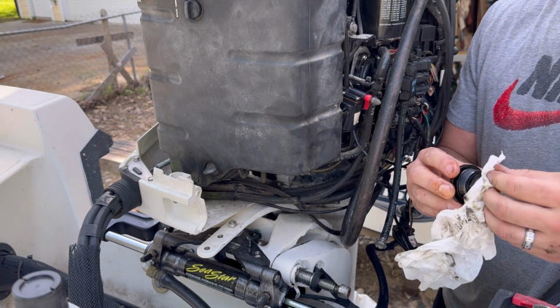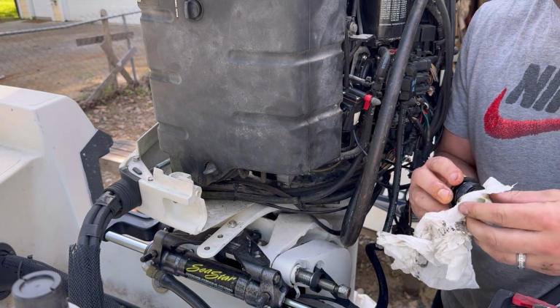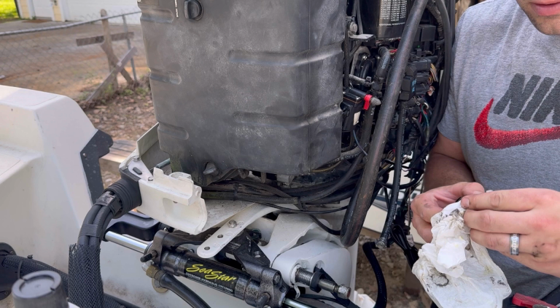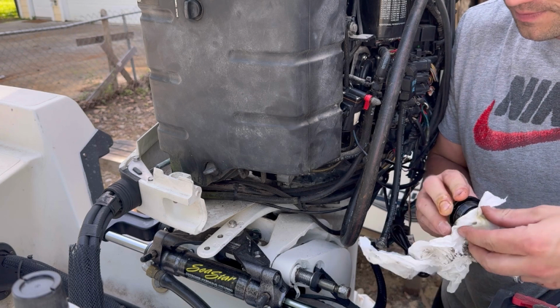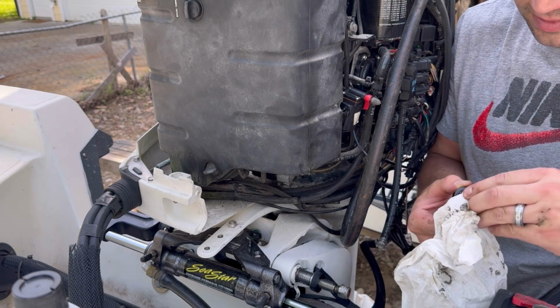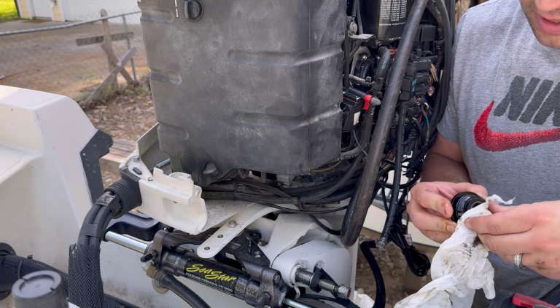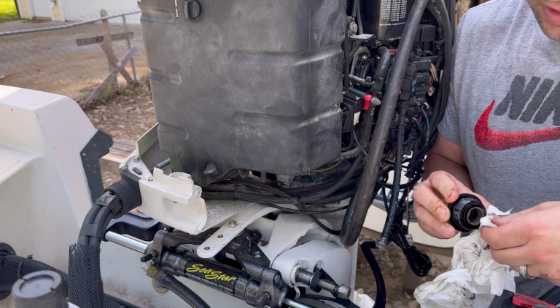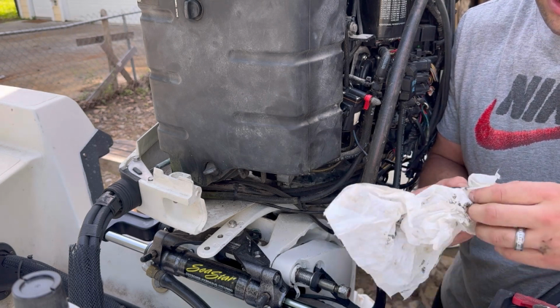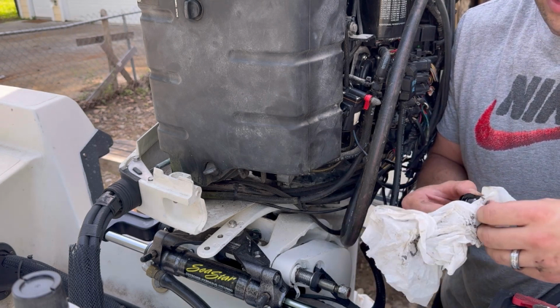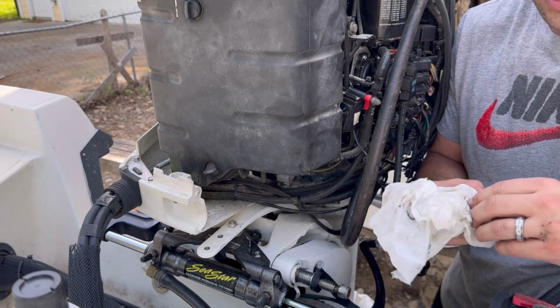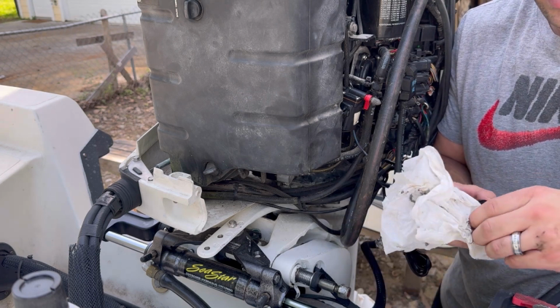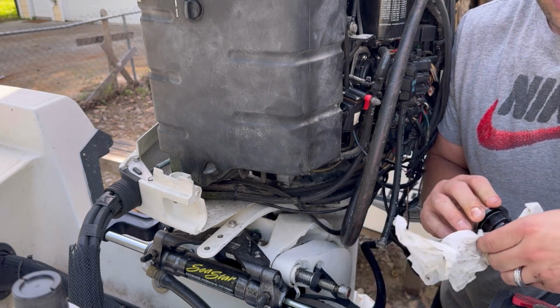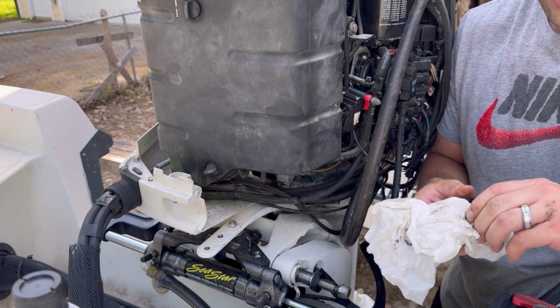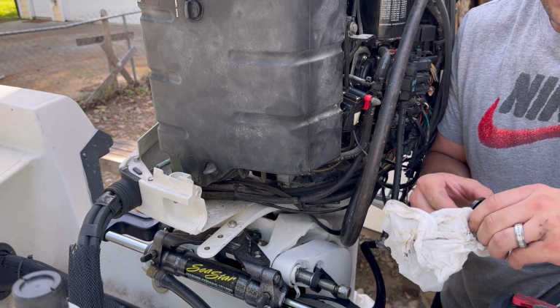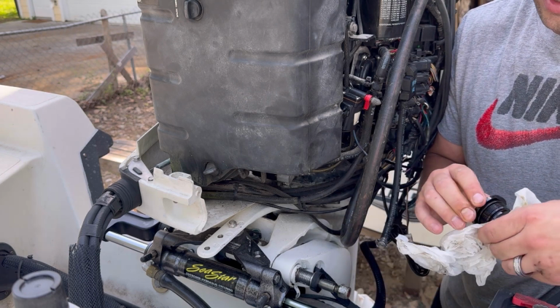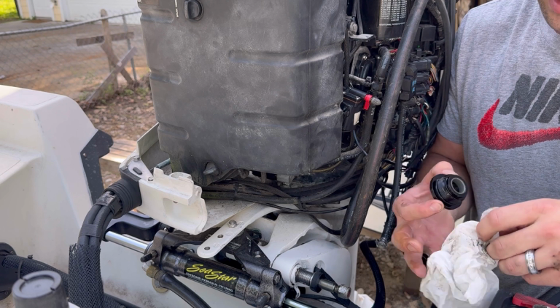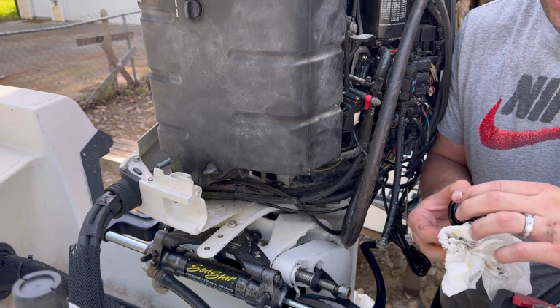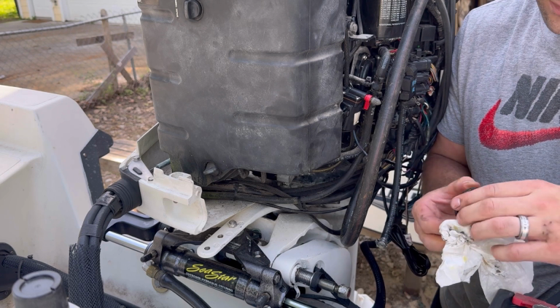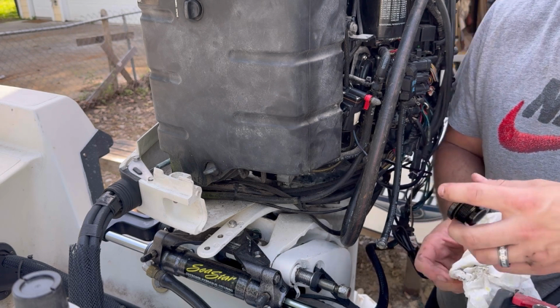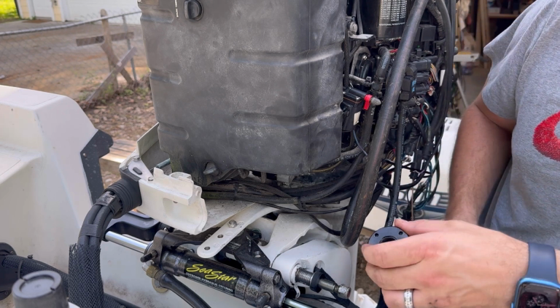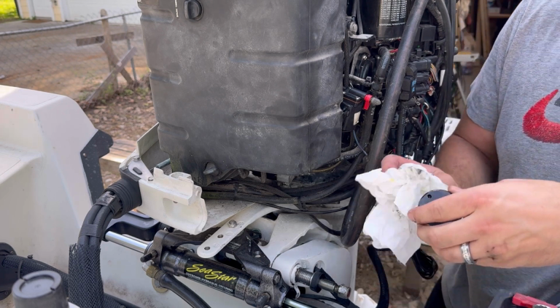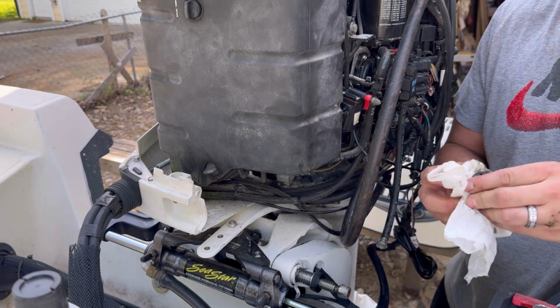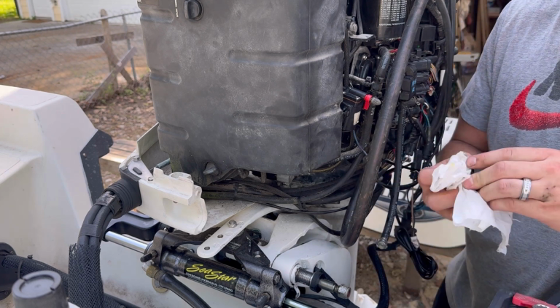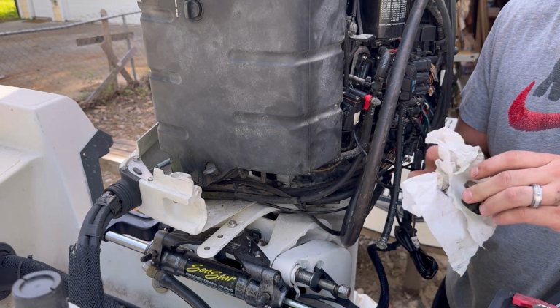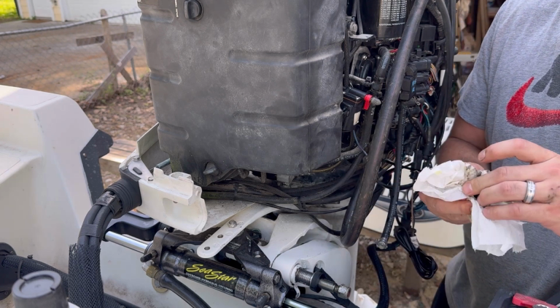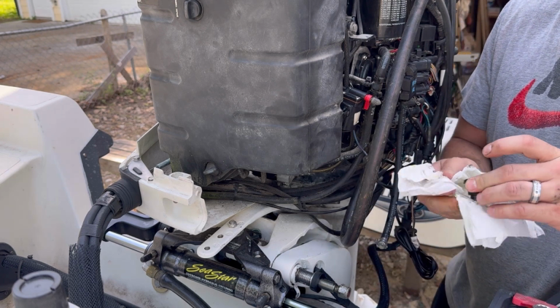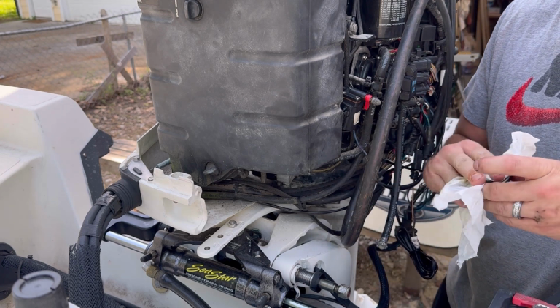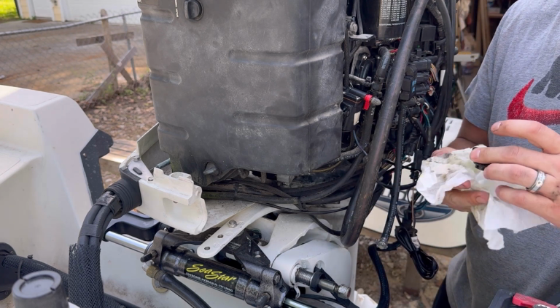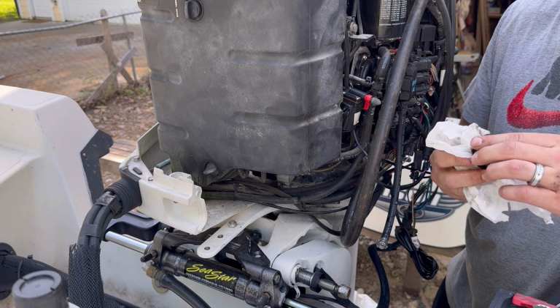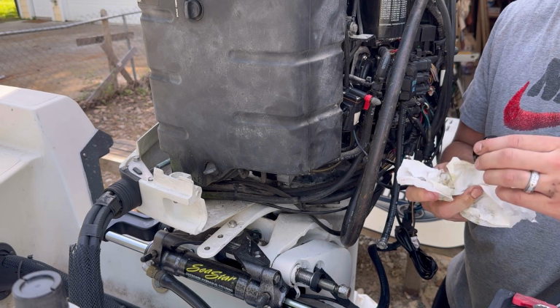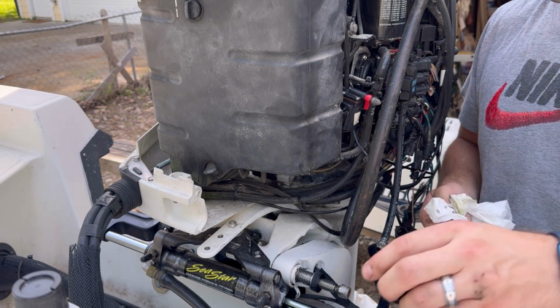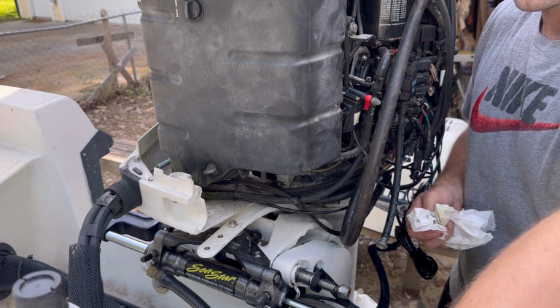Working with an old boat, you can almost guarantee that if one thing's messed up, the other one probably will be too. And that guess was right.